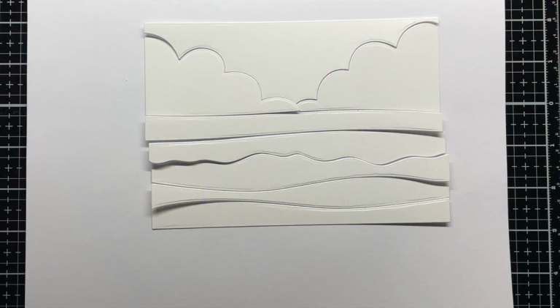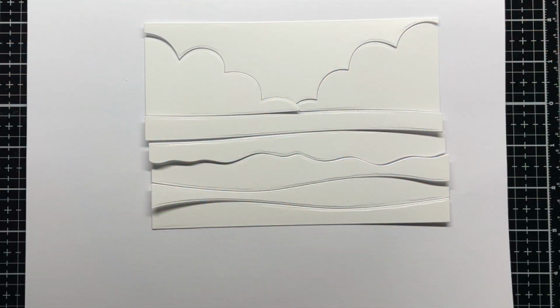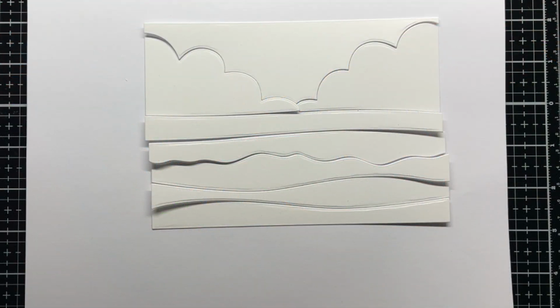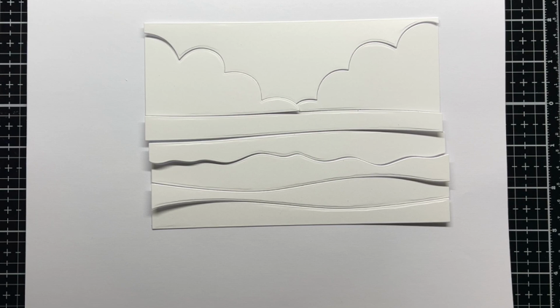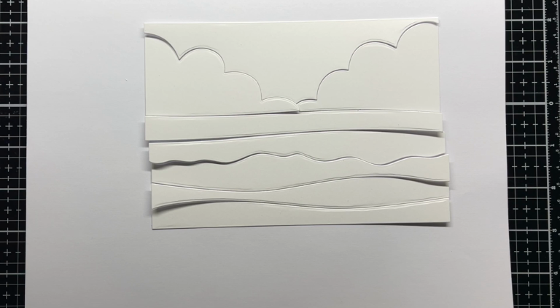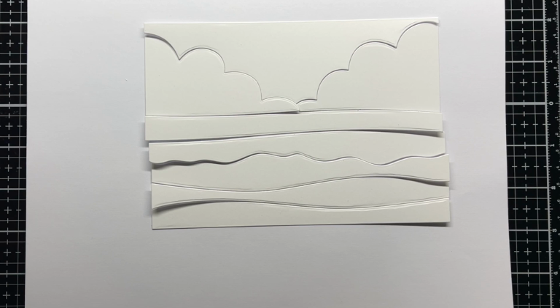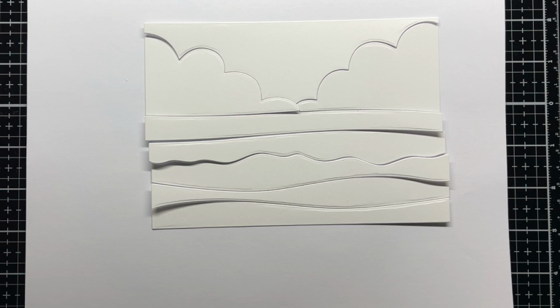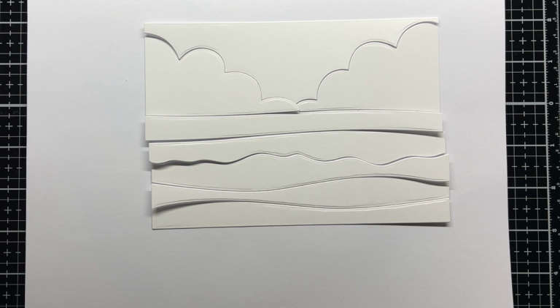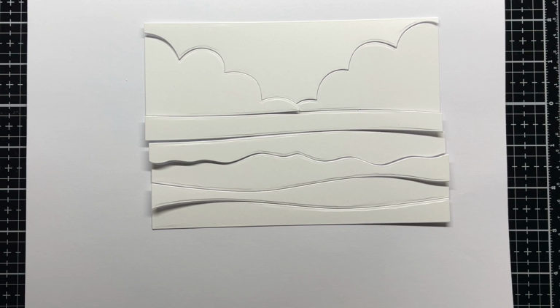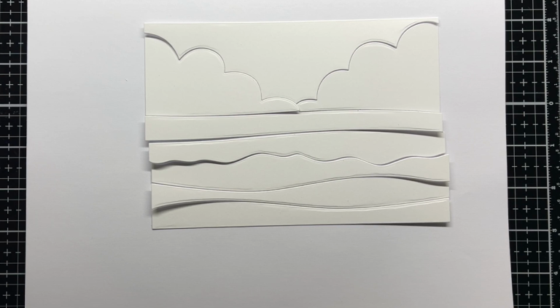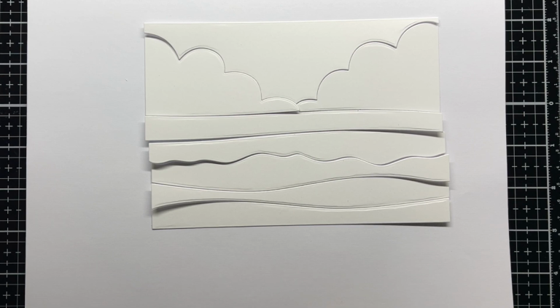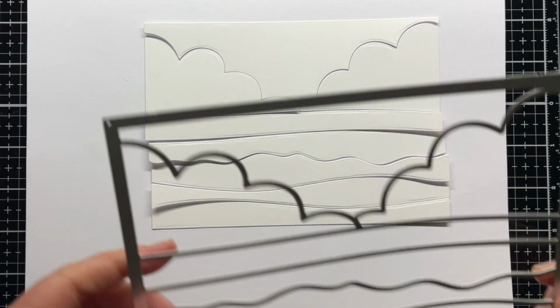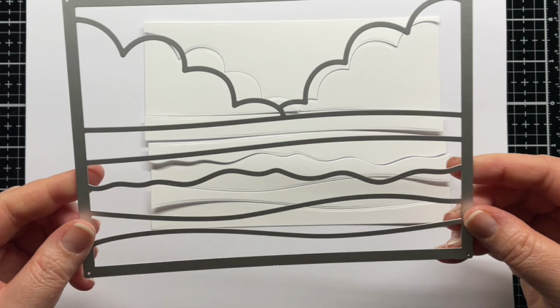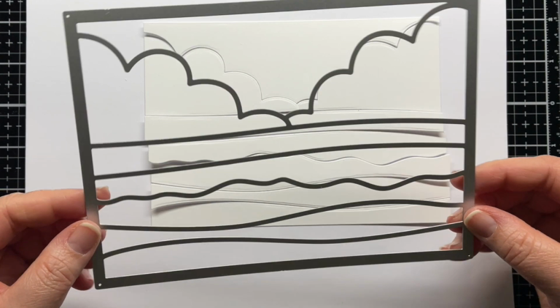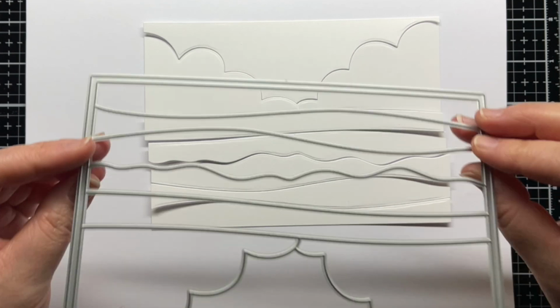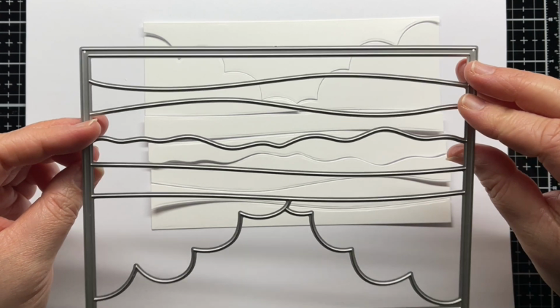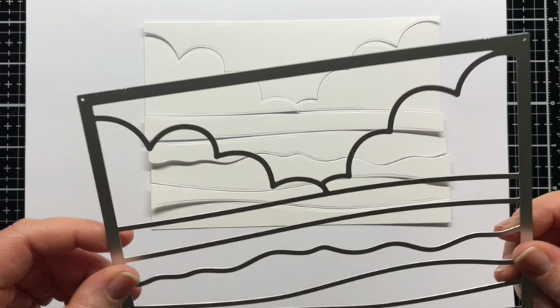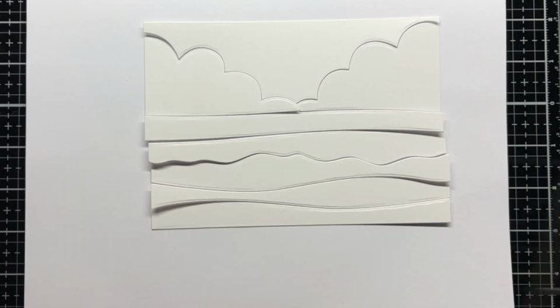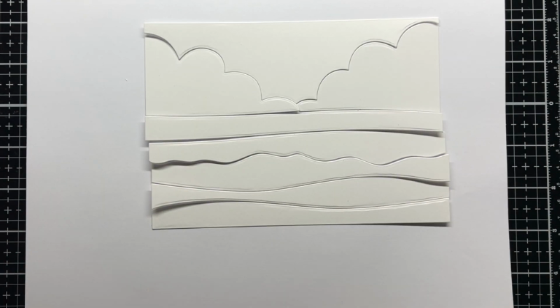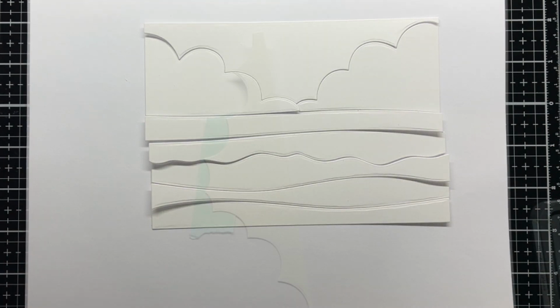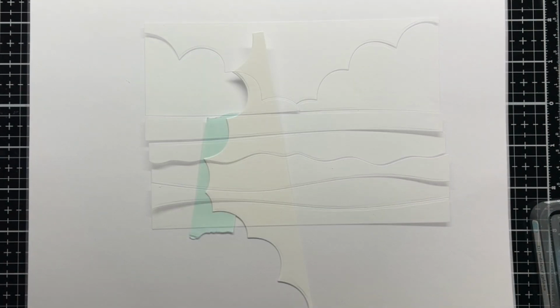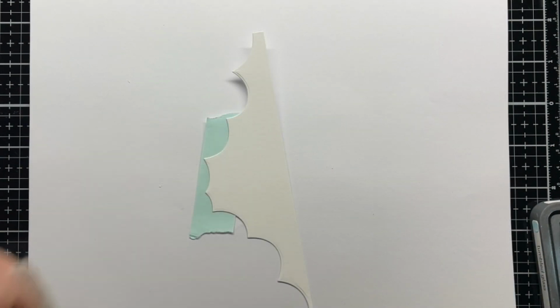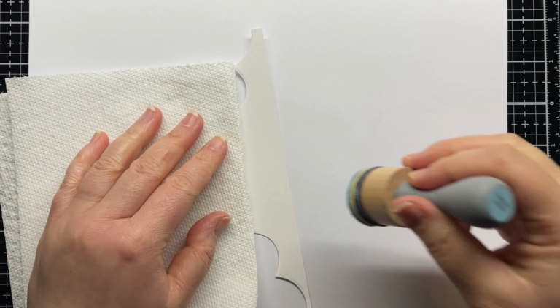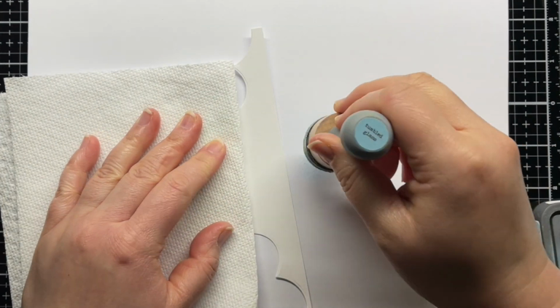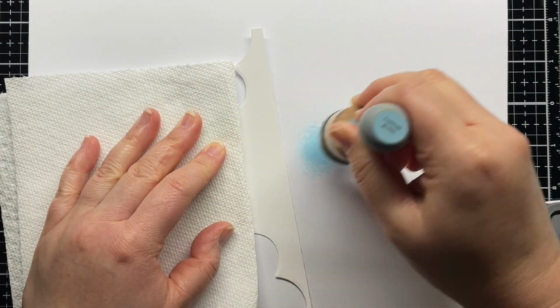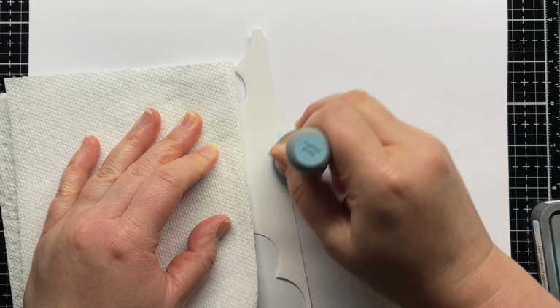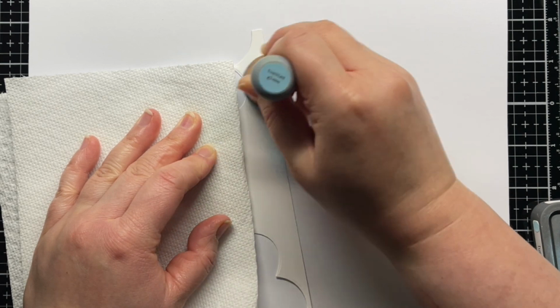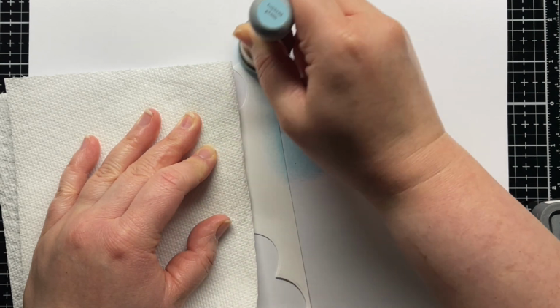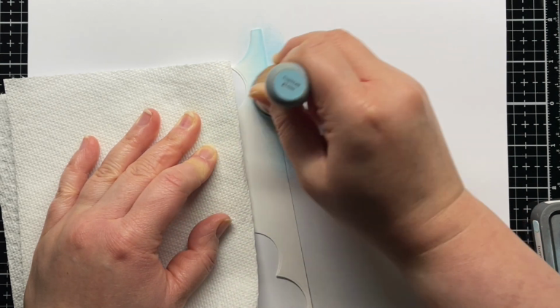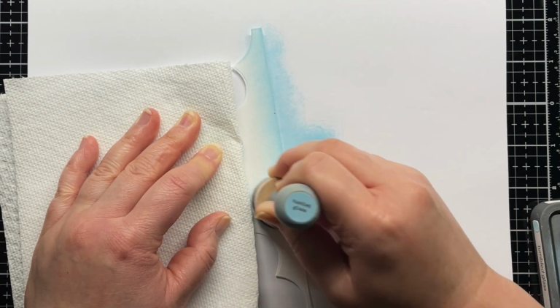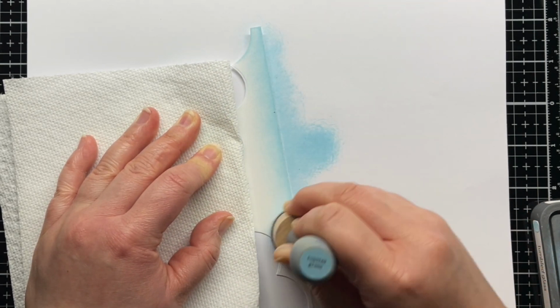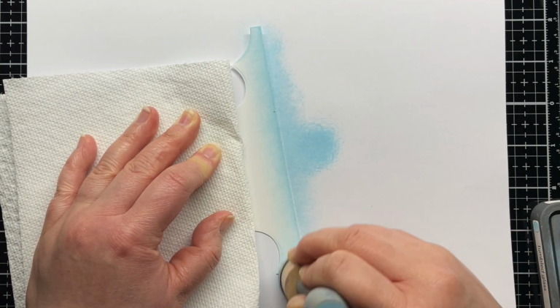First I die cut the Beach Scene A7 Cover Plate Die from Strathmore Bristol Smooth Cardstock. I wanted to color my scene with ink blending, so I temporarily adhered this to some low tack tape and blended the Tumbled Glass Distress Oxide ink over the panel.